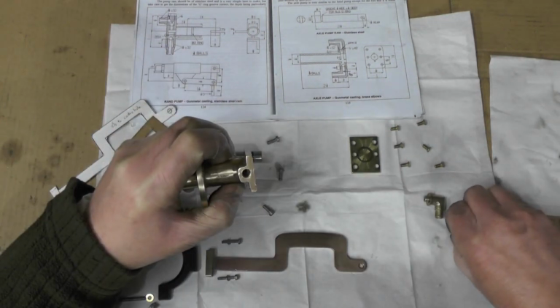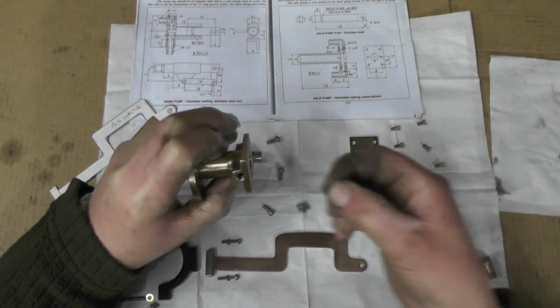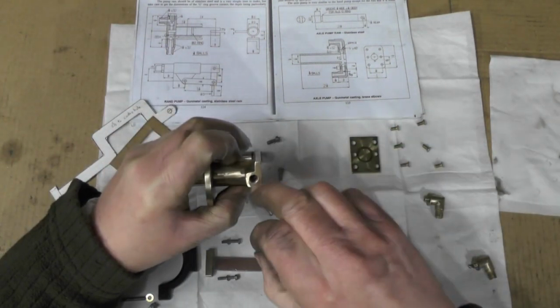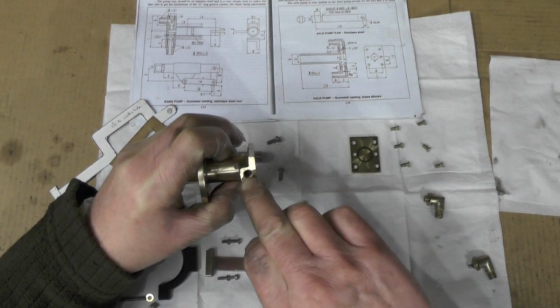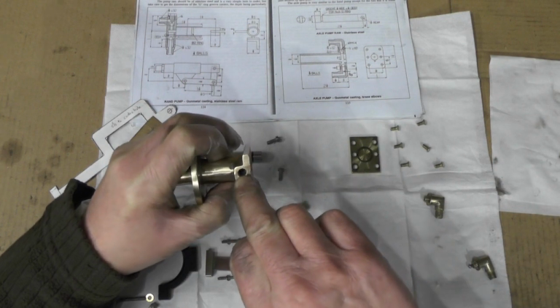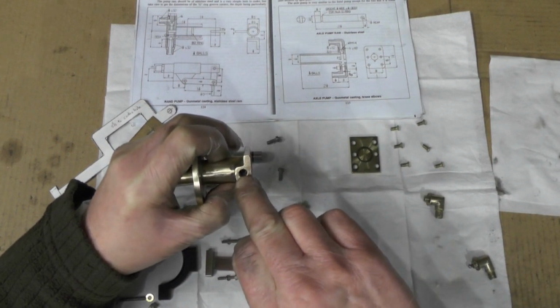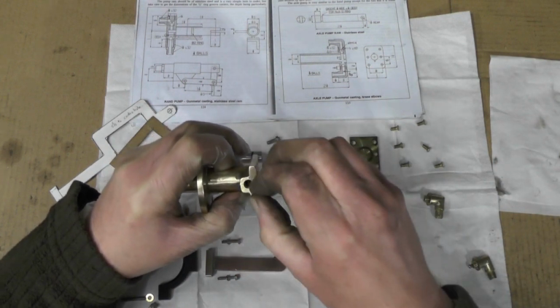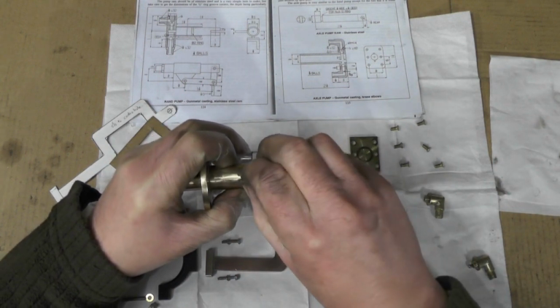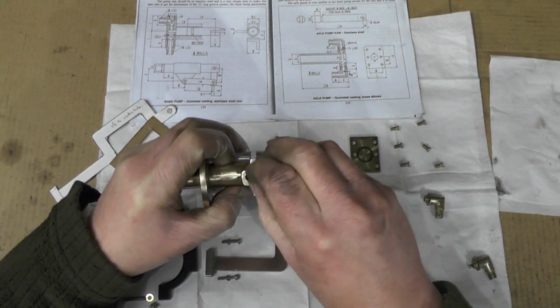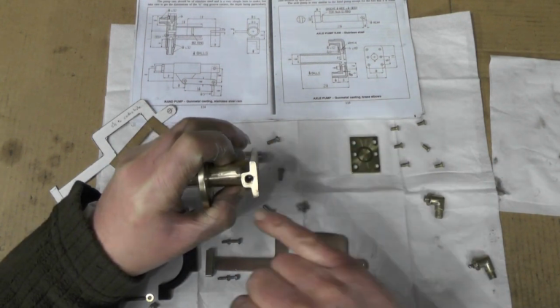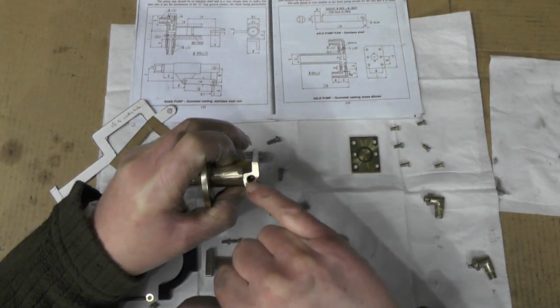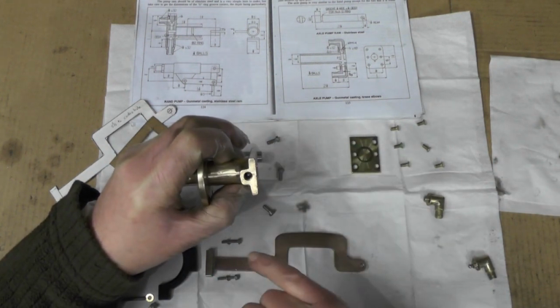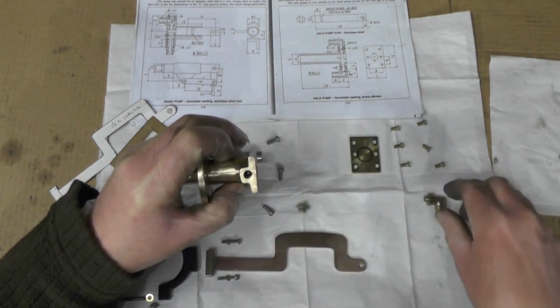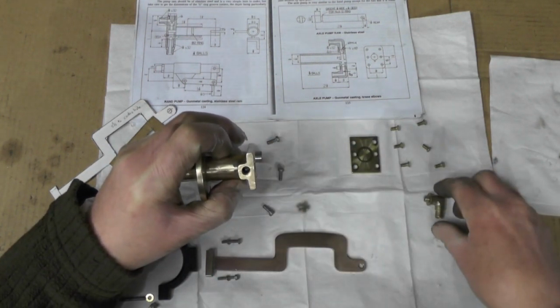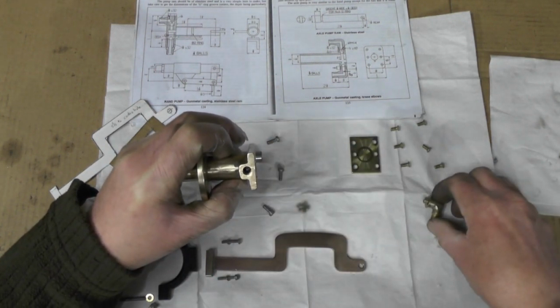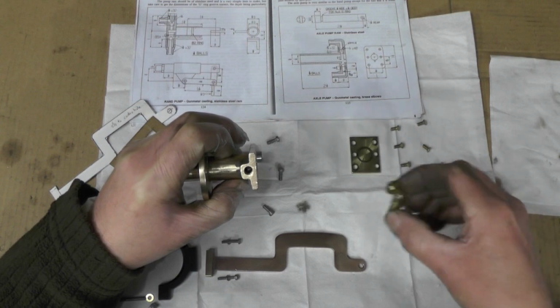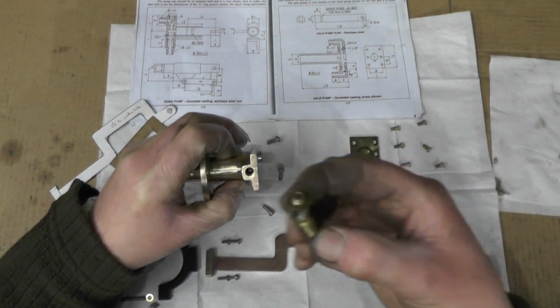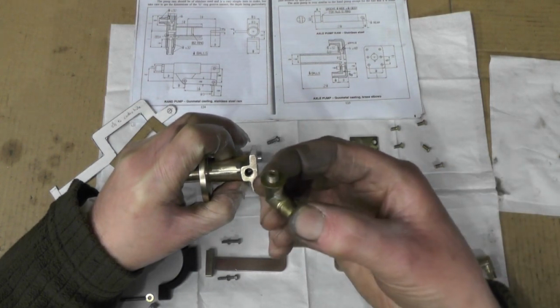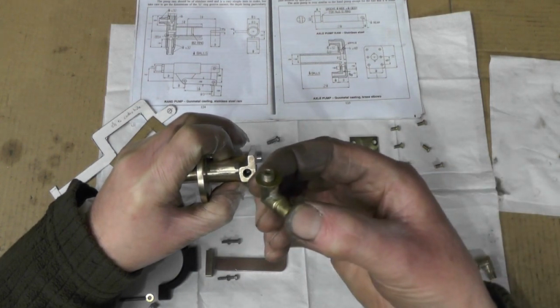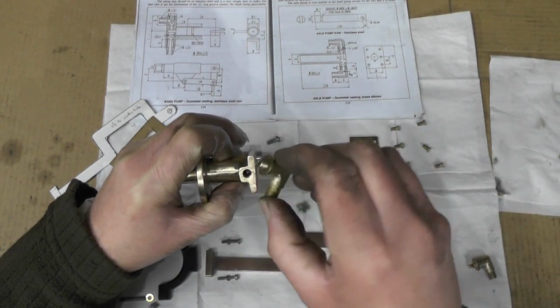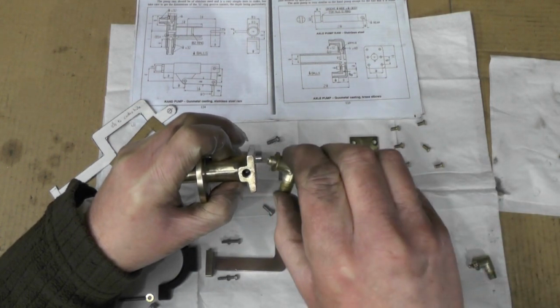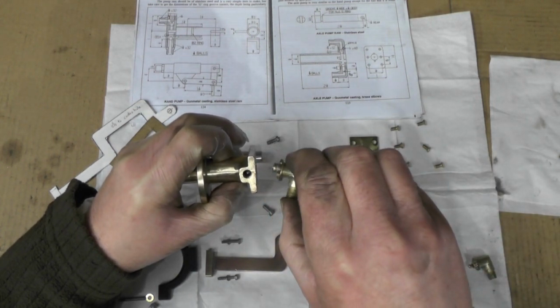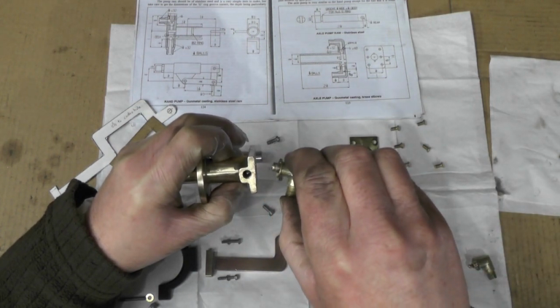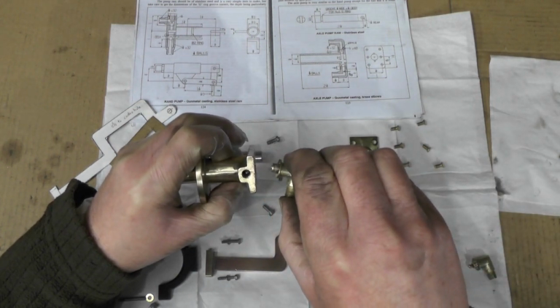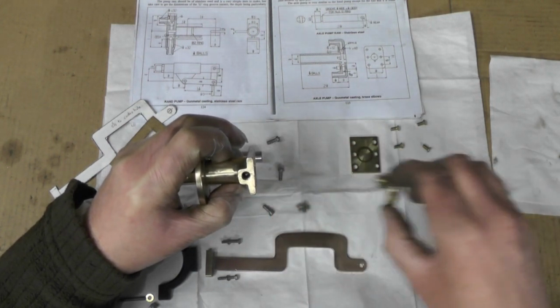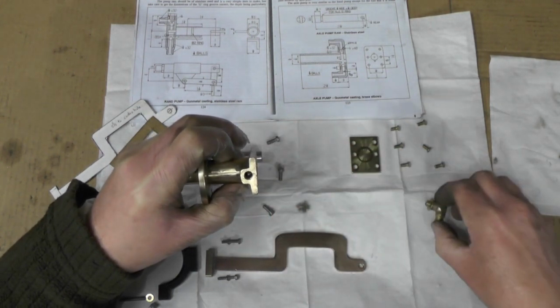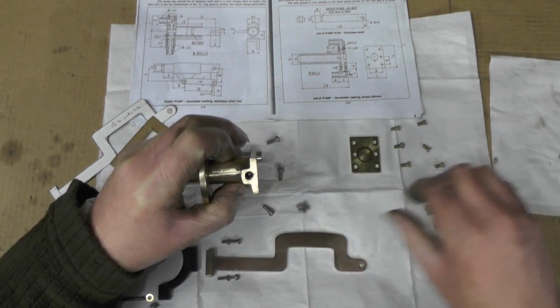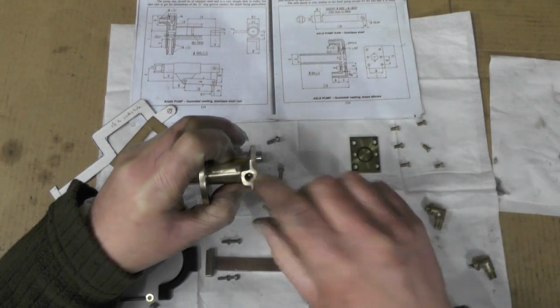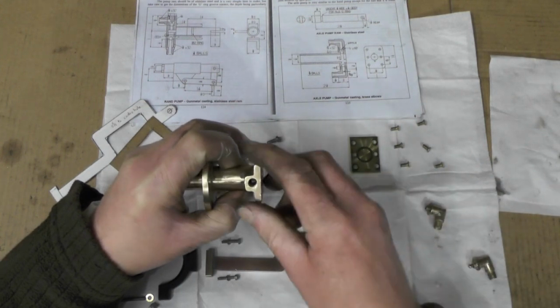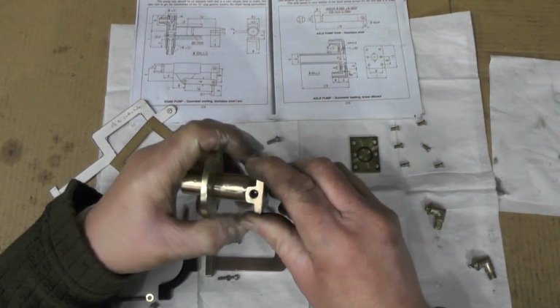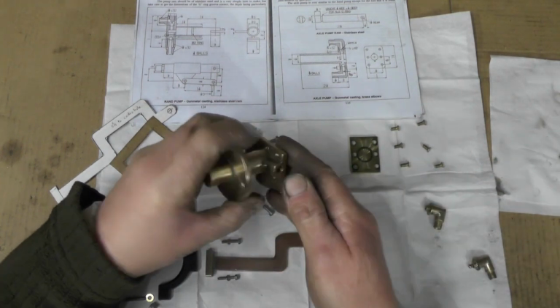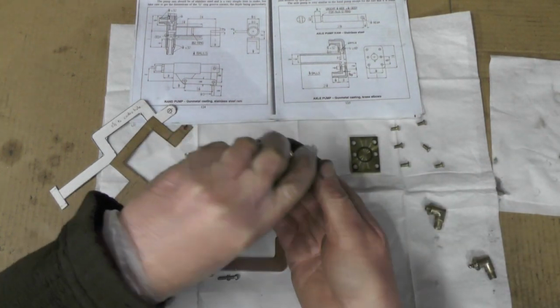So obviously you've got to measure the depth of the seat, put your ball in, measure the top of the ball, measure the length of your thread on your elbow, and adjust everything to suit.